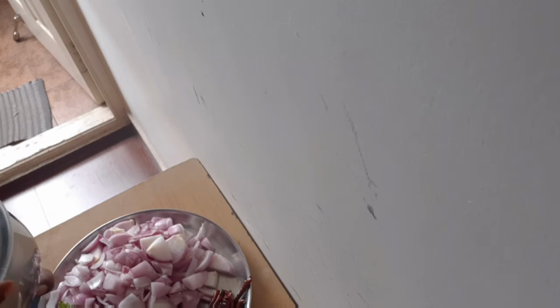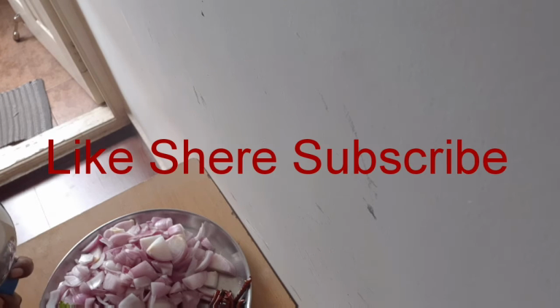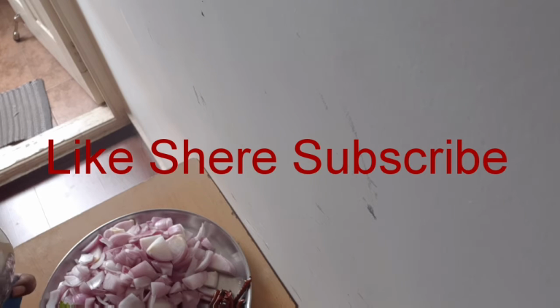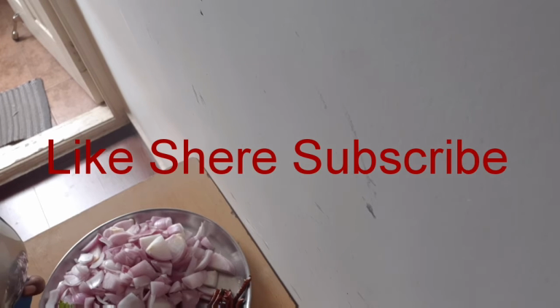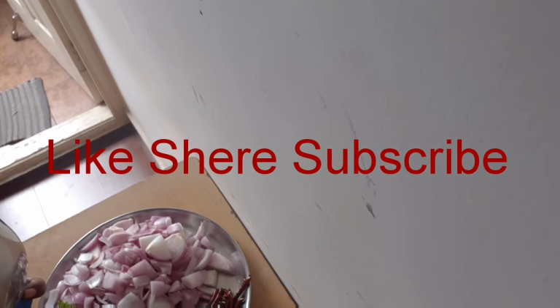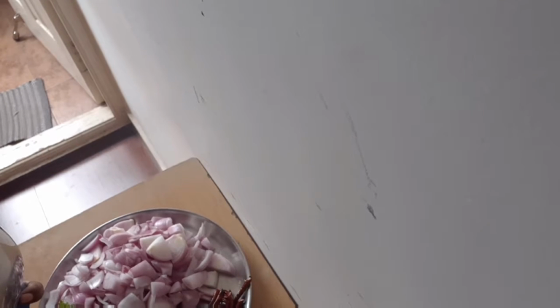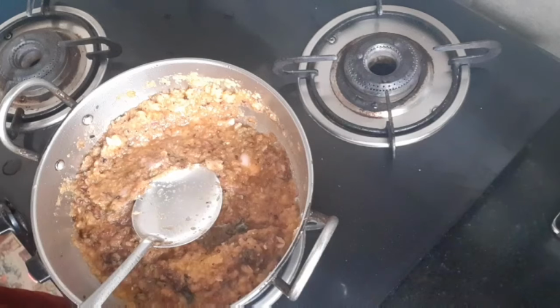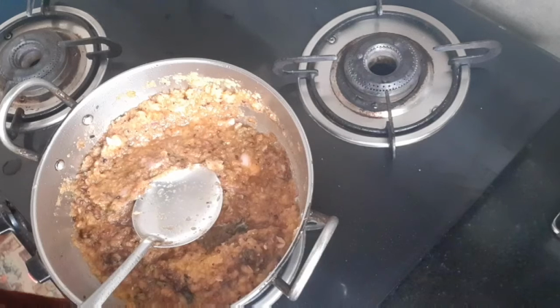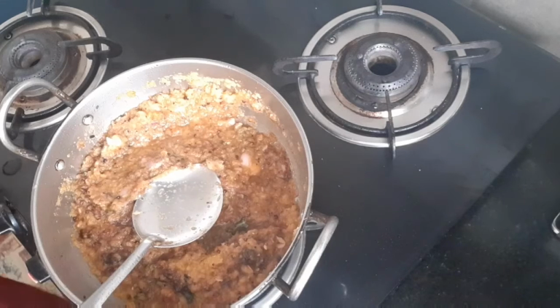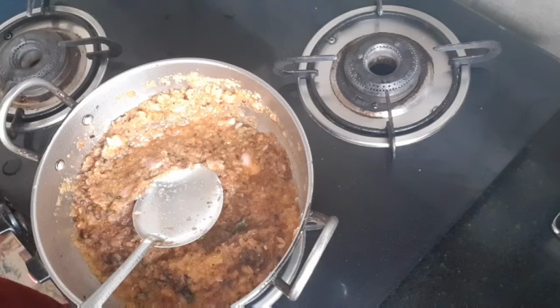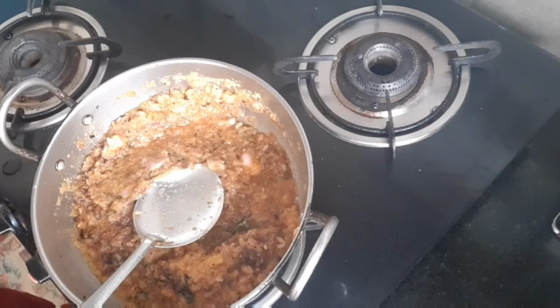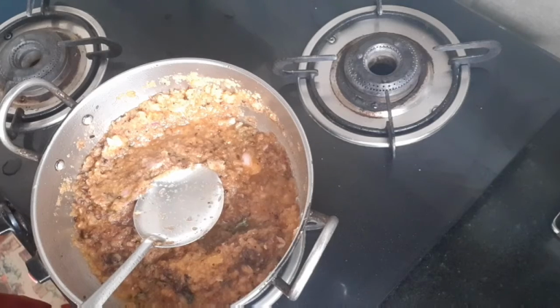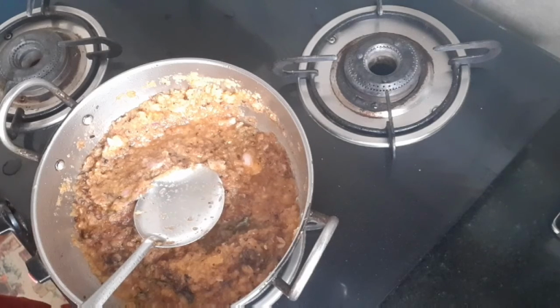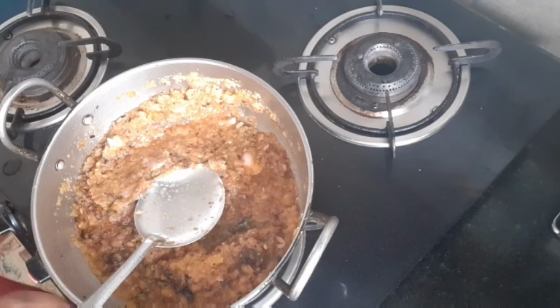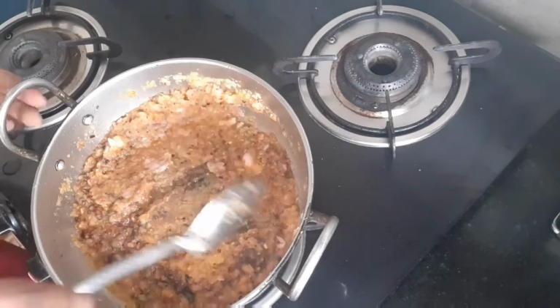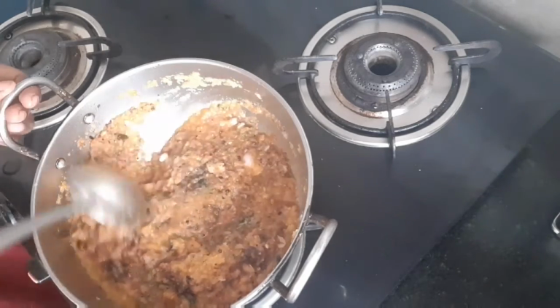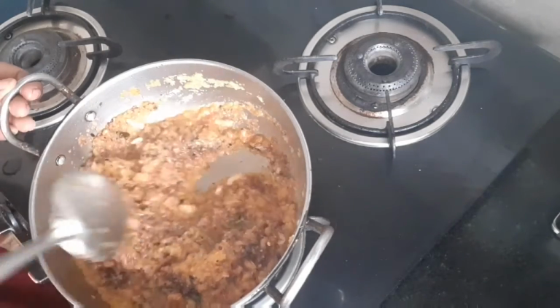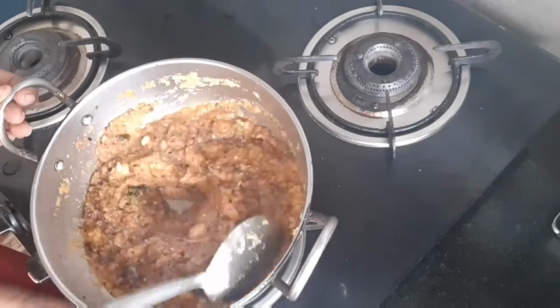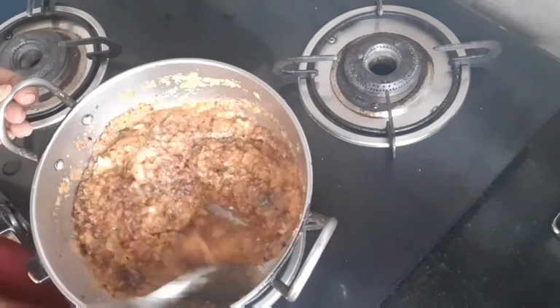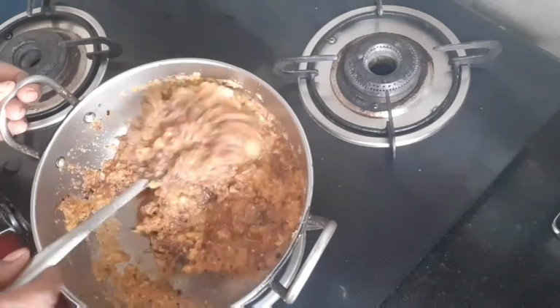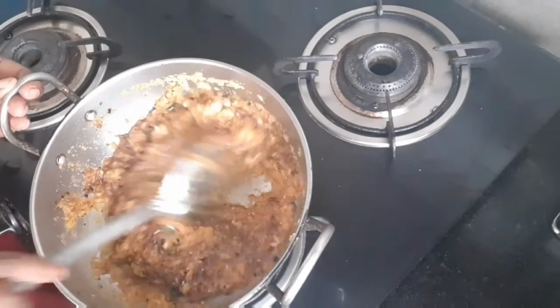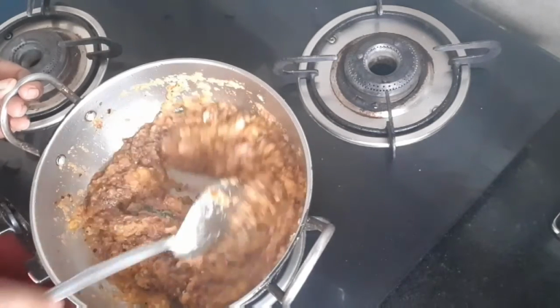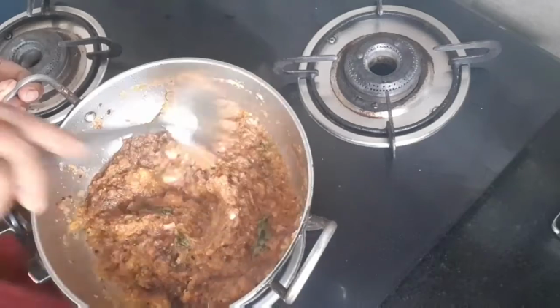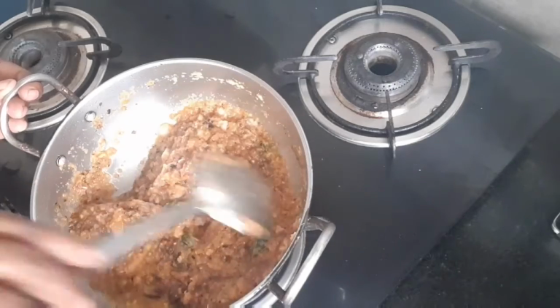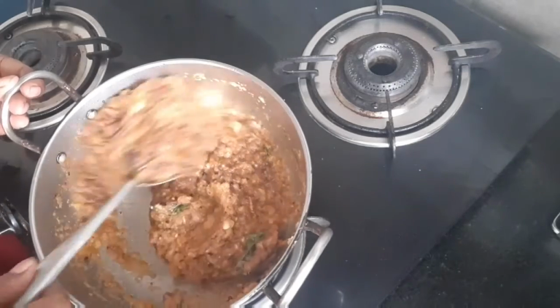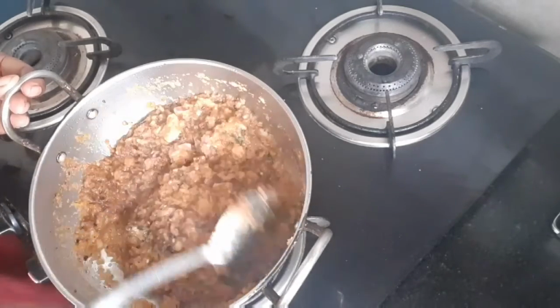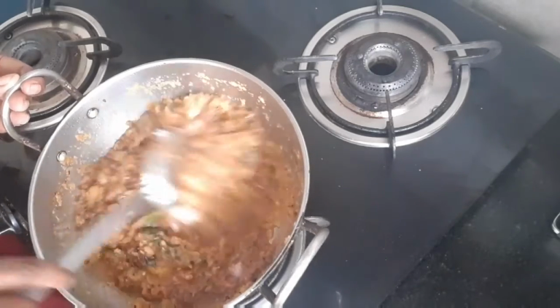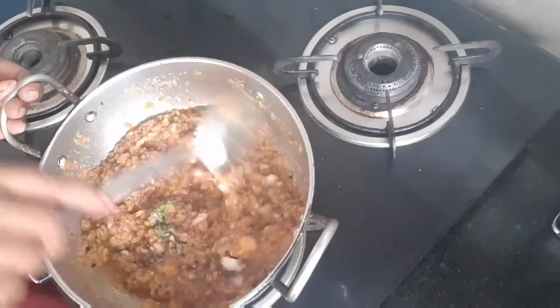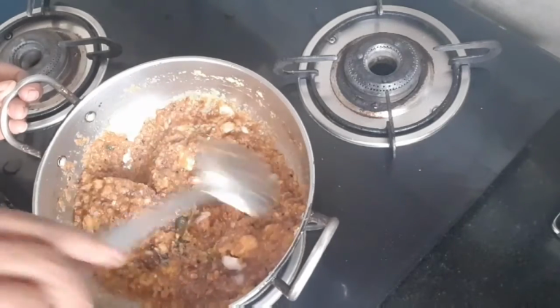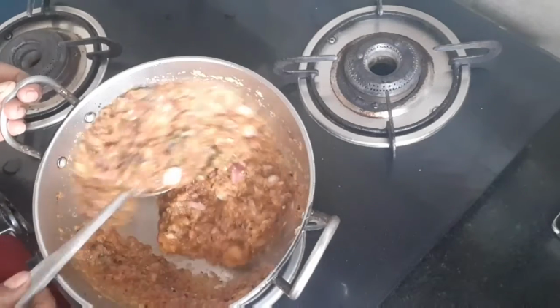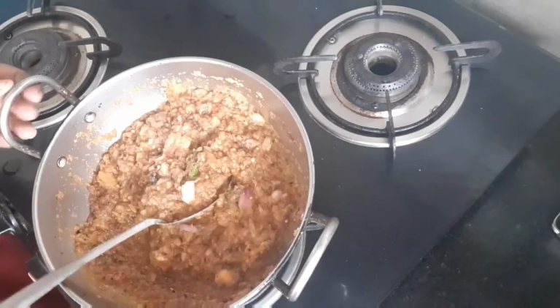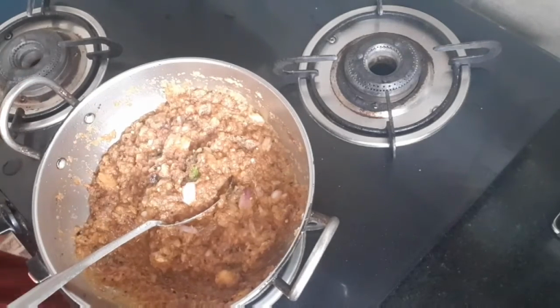Now mix it as well. We add 1 tablespoon of onion and 1 tablespoon of salt. This is how the filling would be — cut all the water.